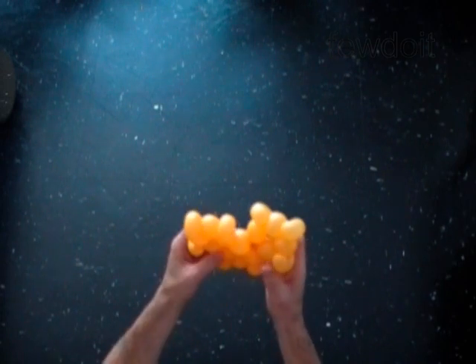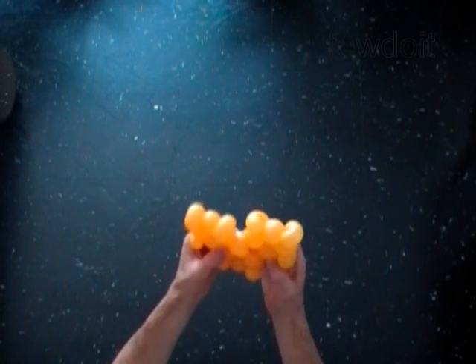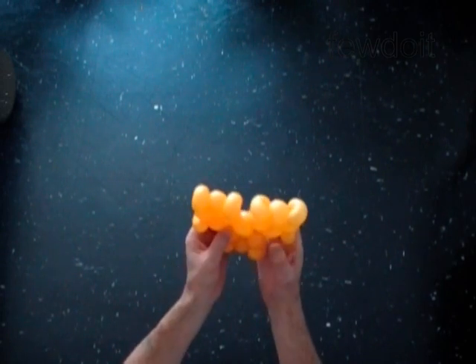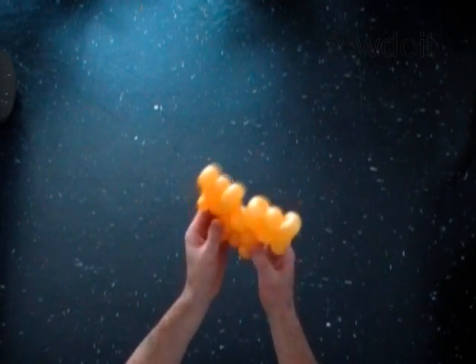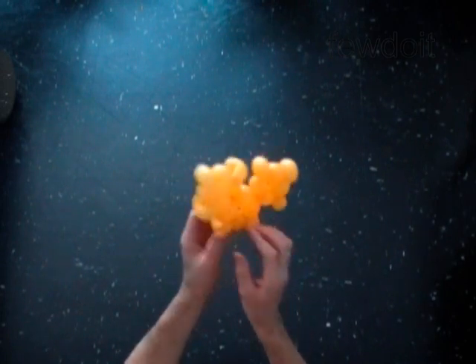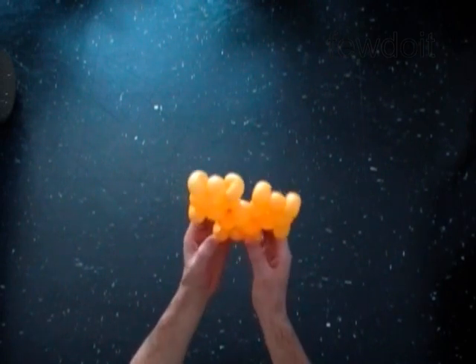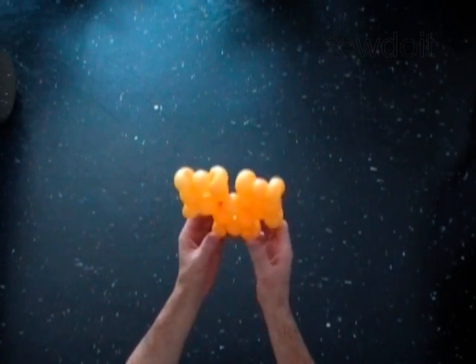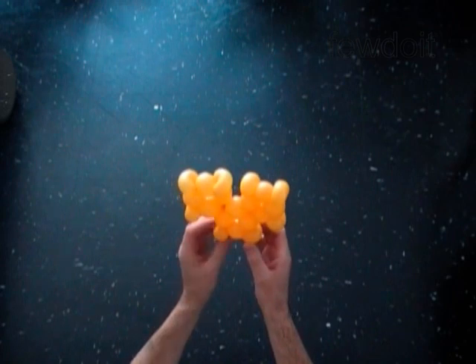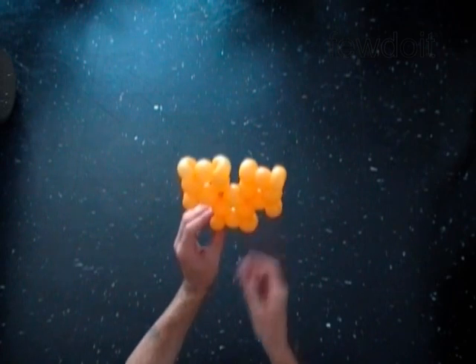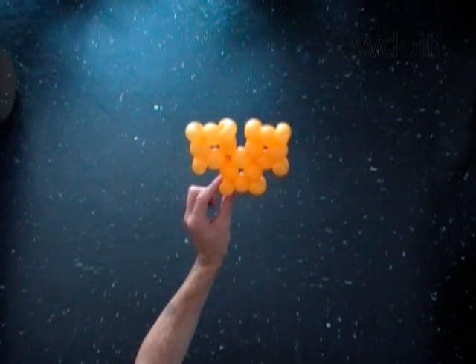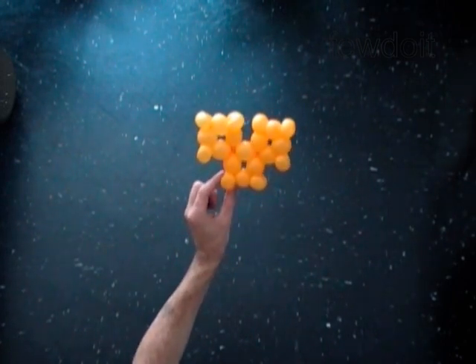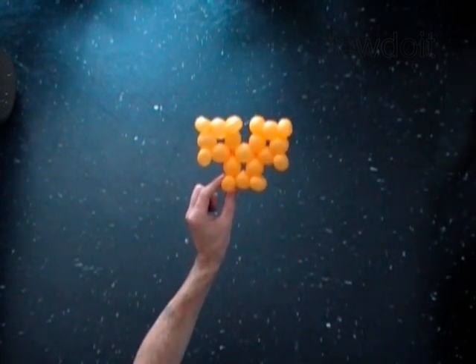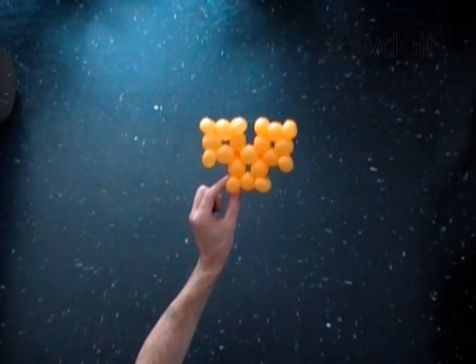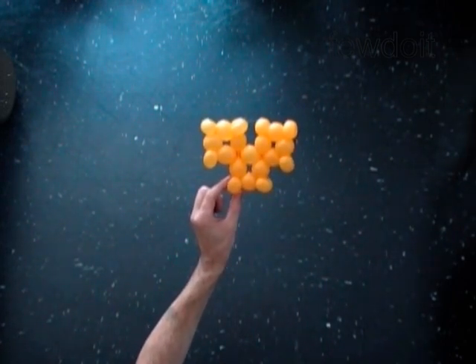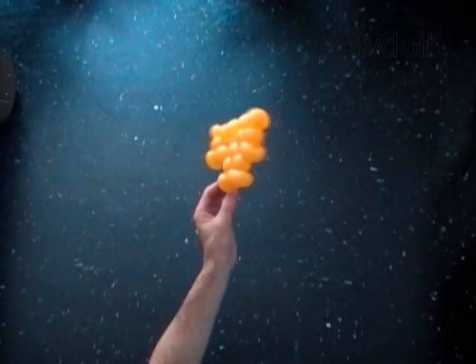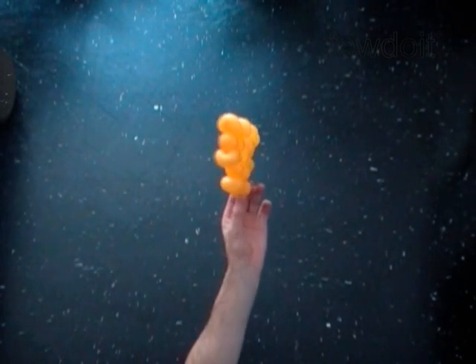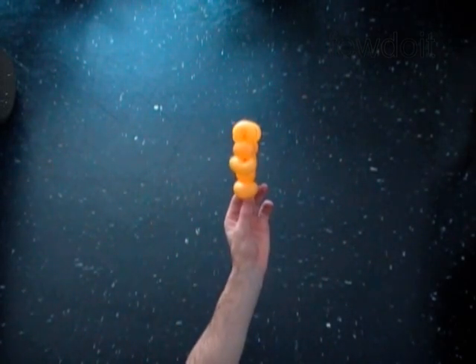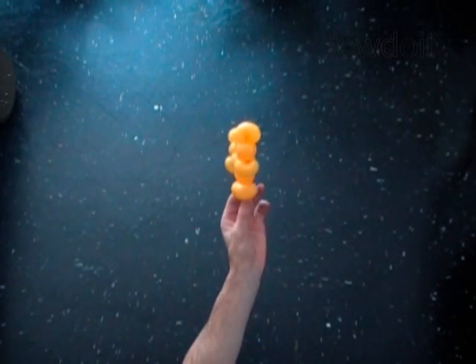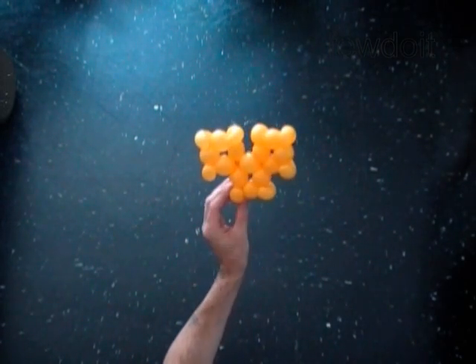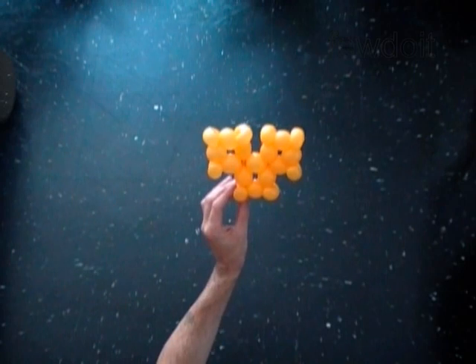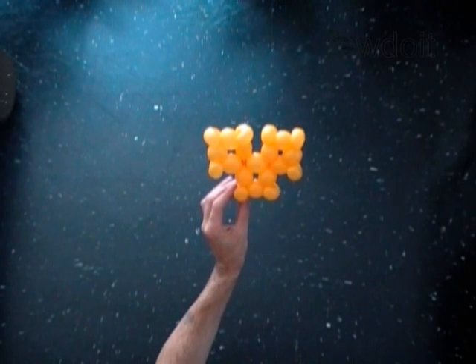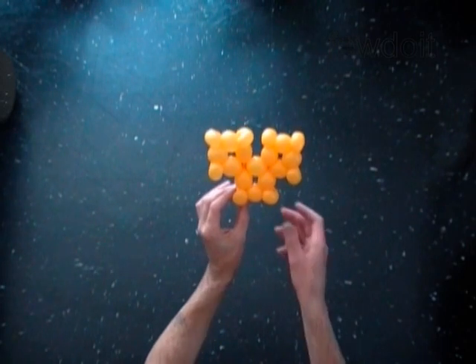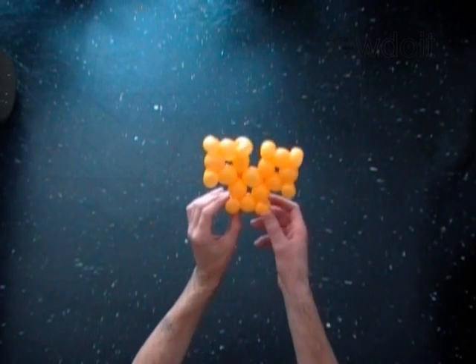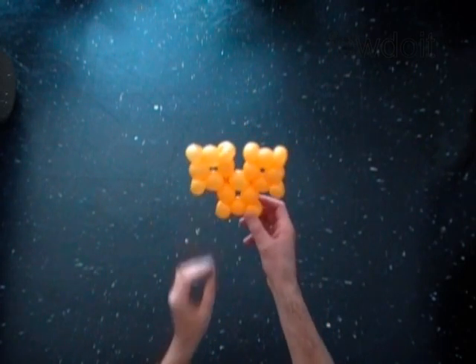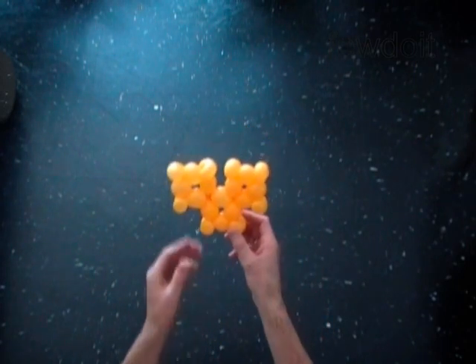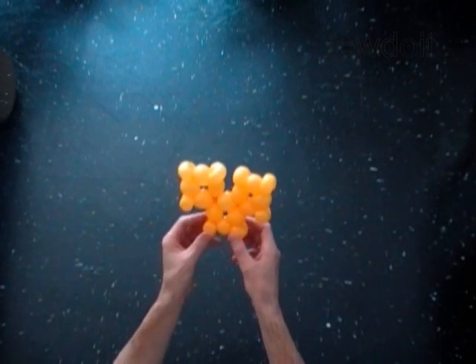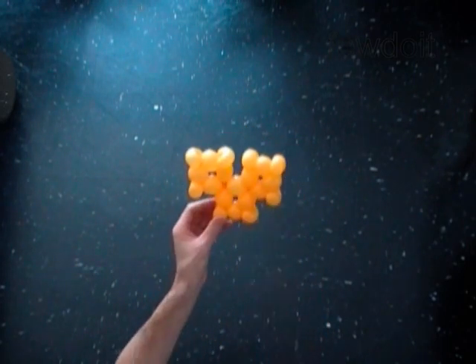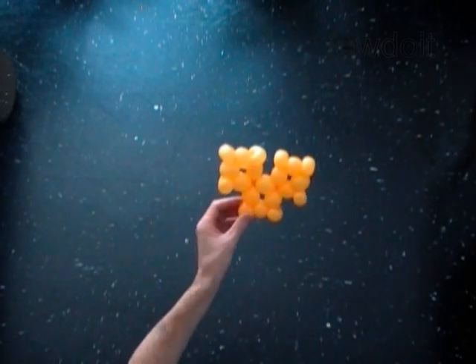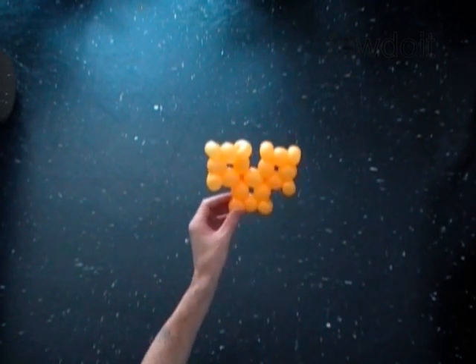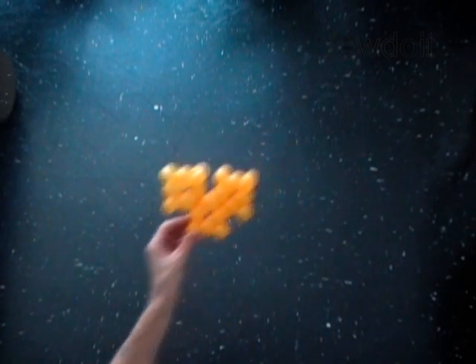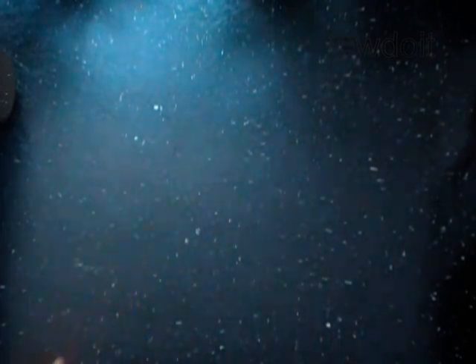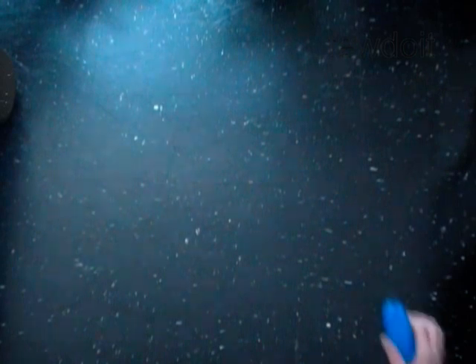We made it with one yellow balloon. It has a front view and a side view. Now we are going to use the second balloon to shape the heart.